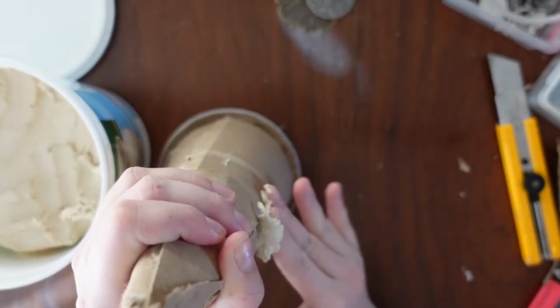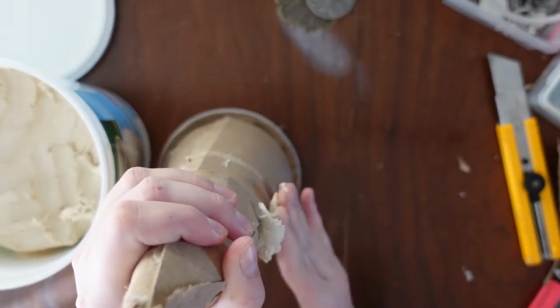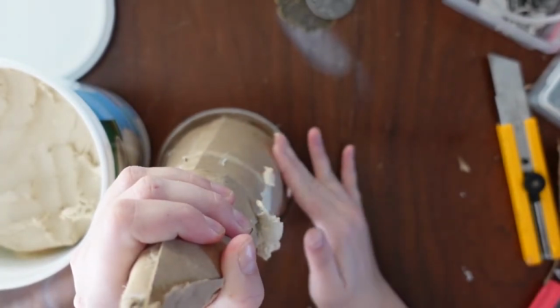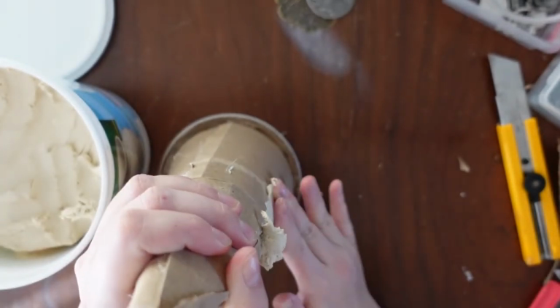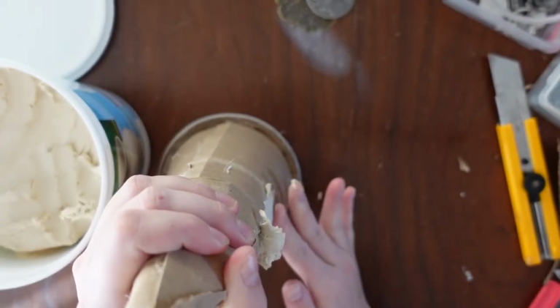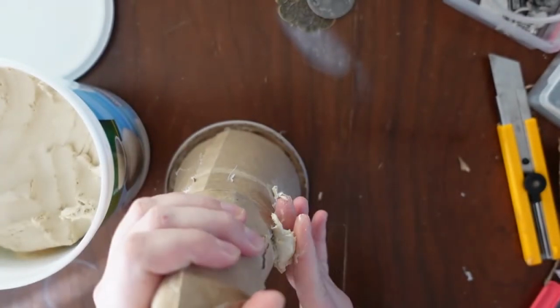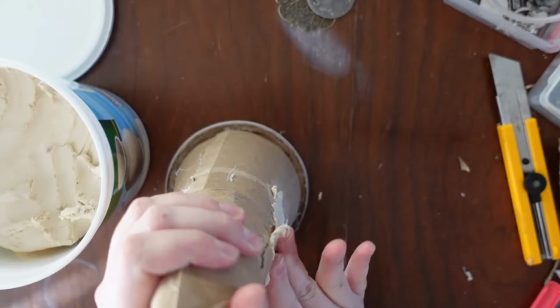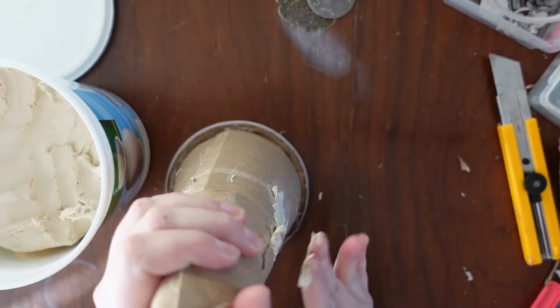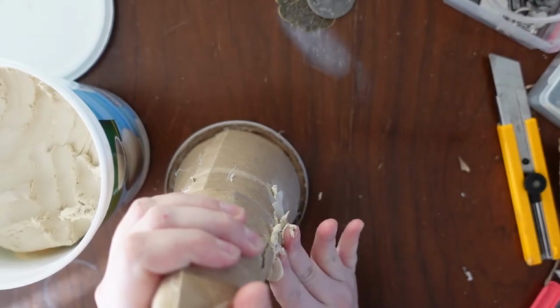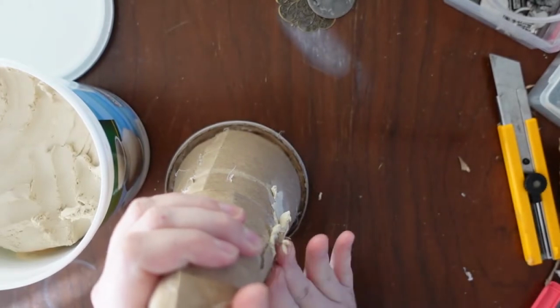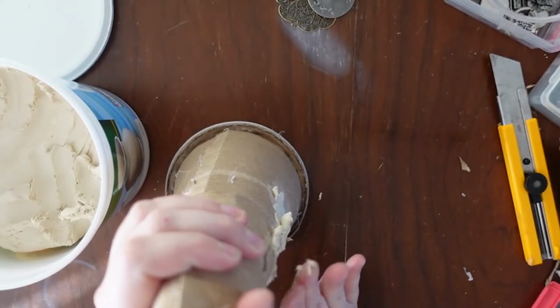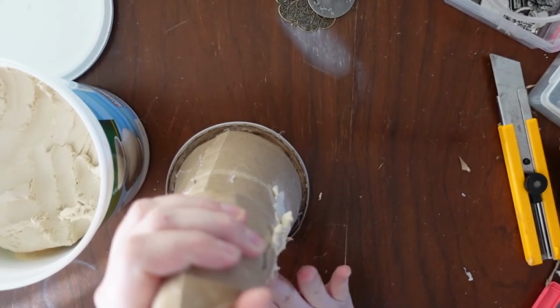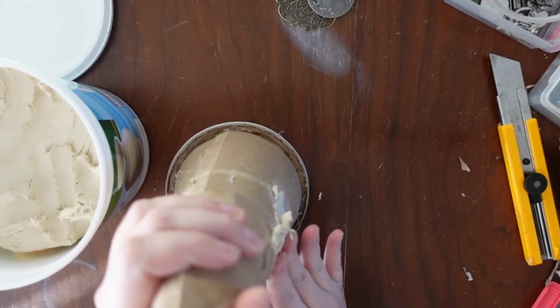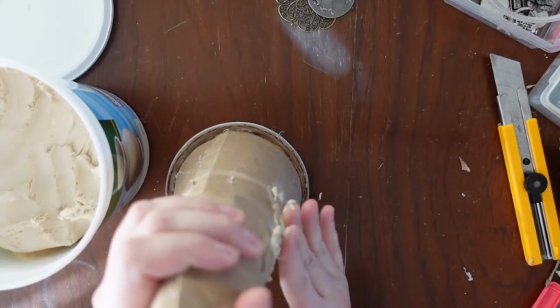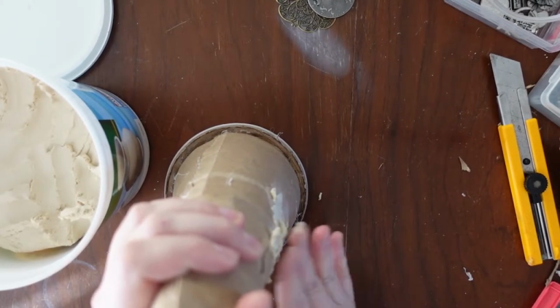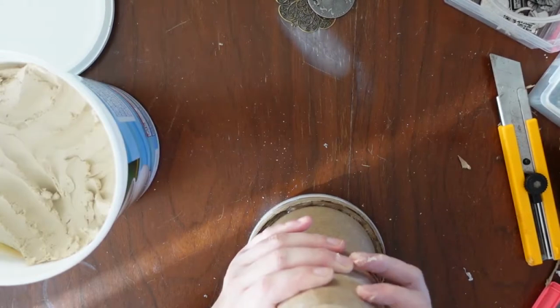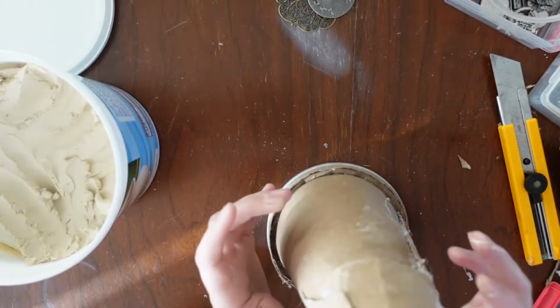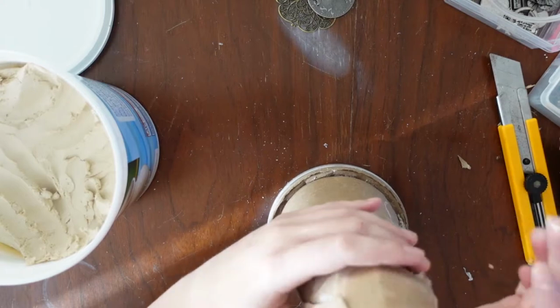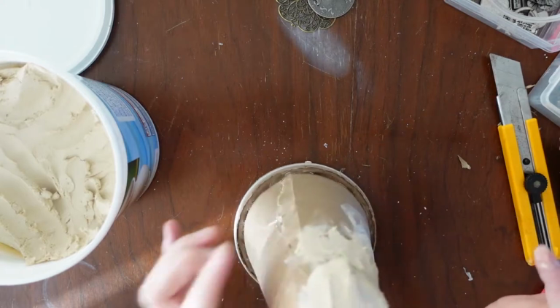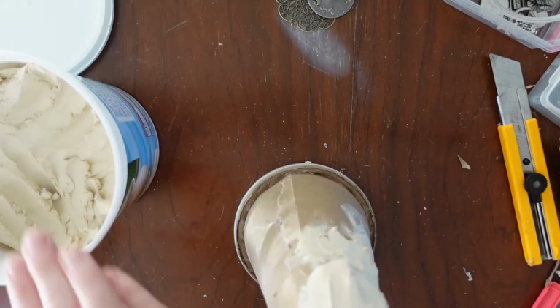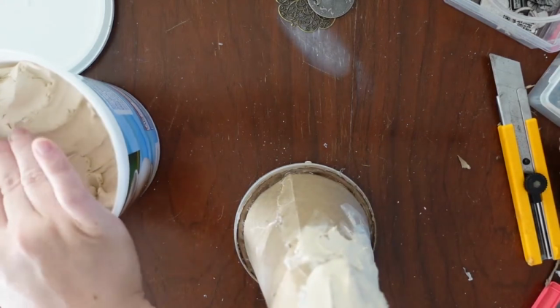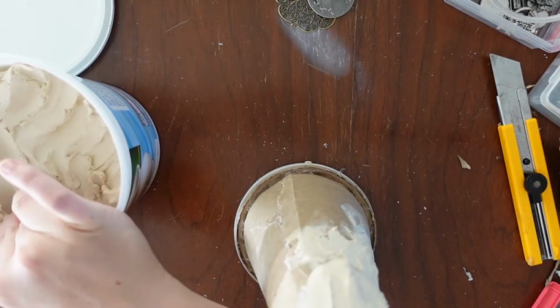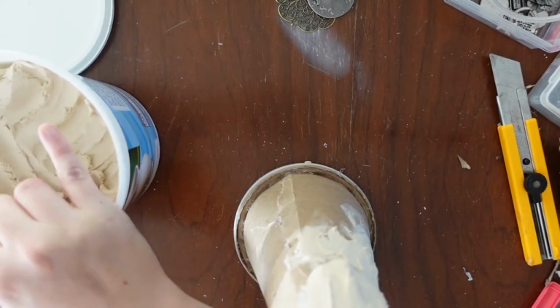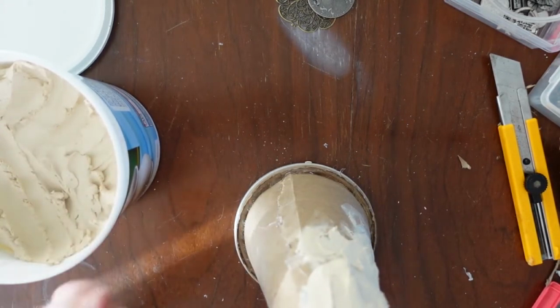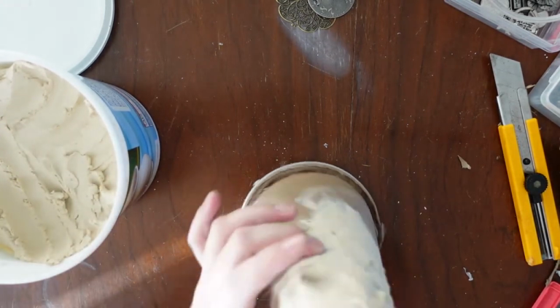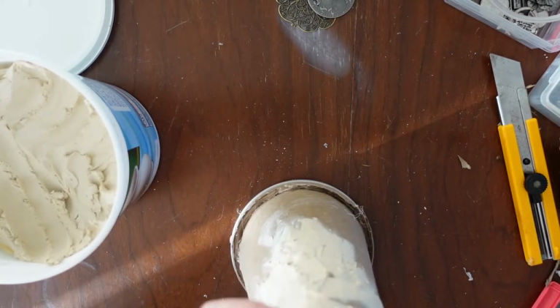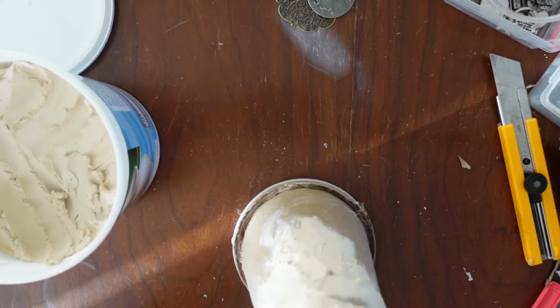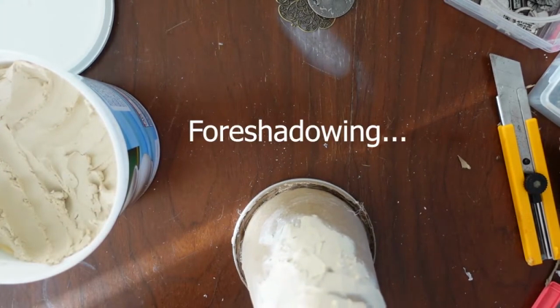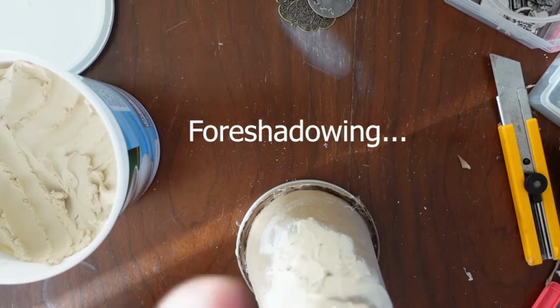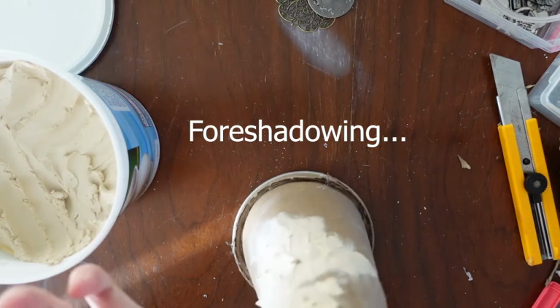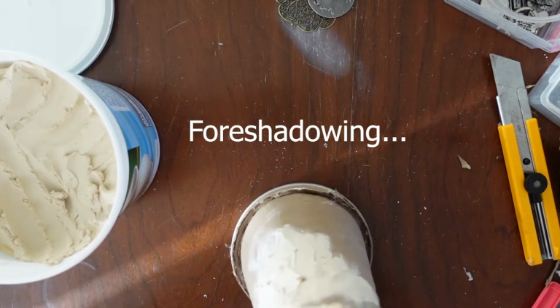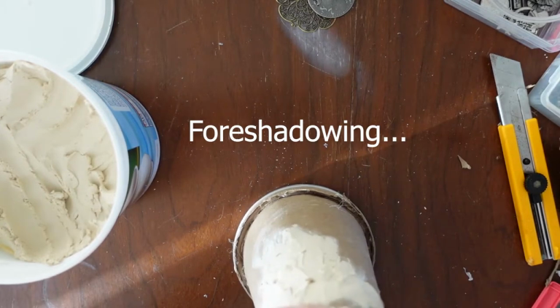I'm just going to start liberally applying a coat of air dry clay to this. And of course, this stuff that I'm using is known for terribly cracking when it dries, so yay.